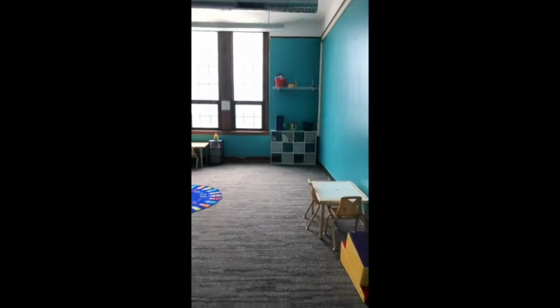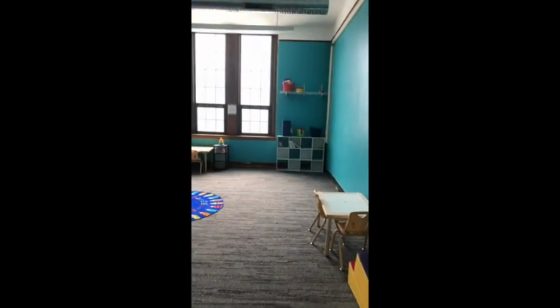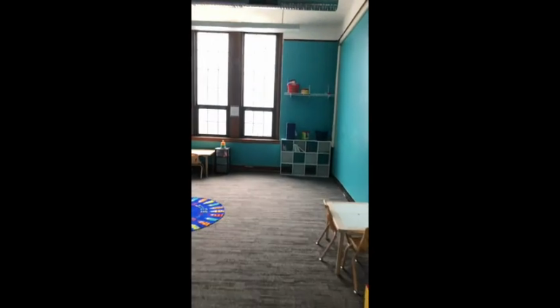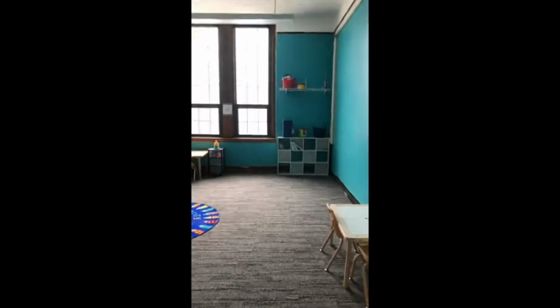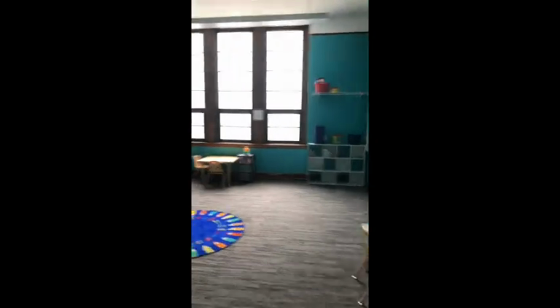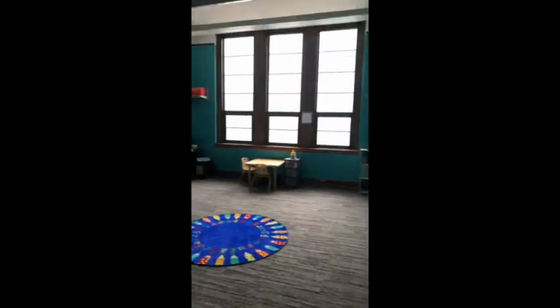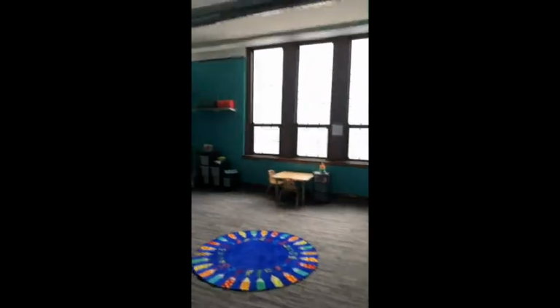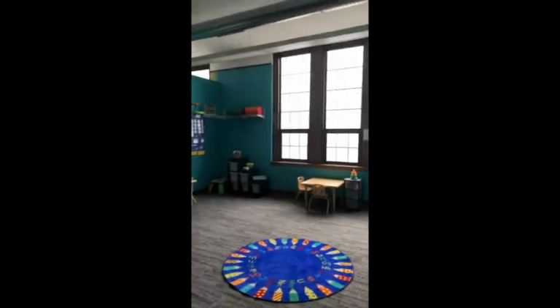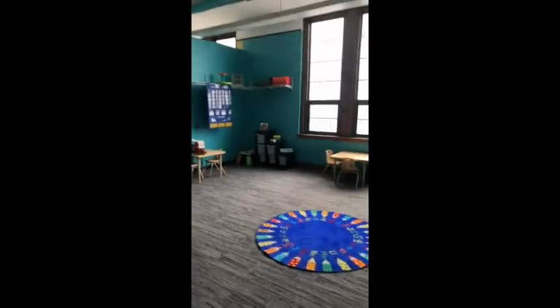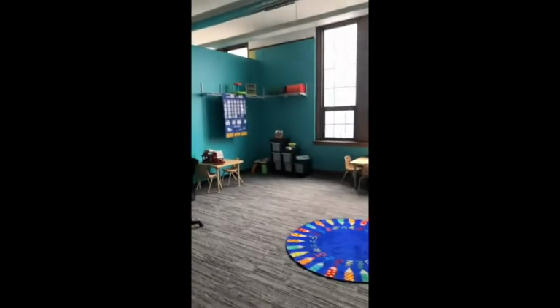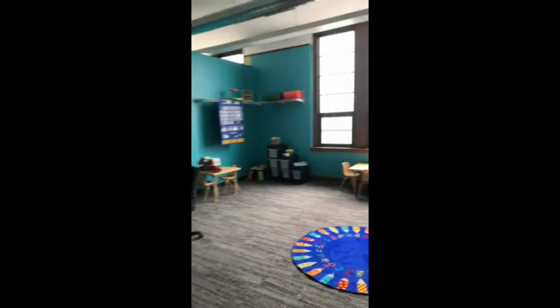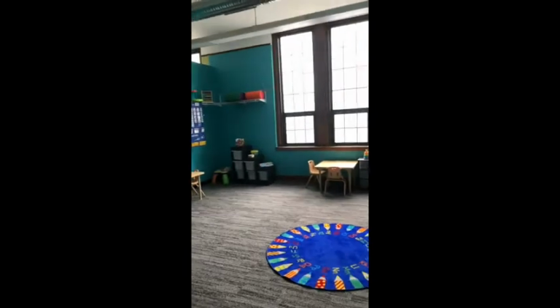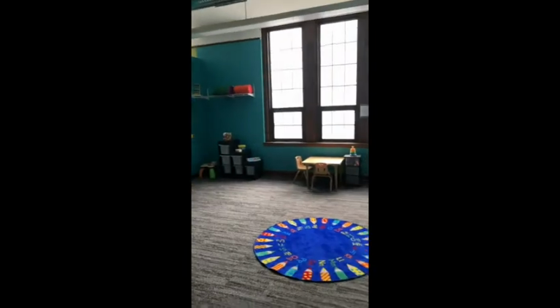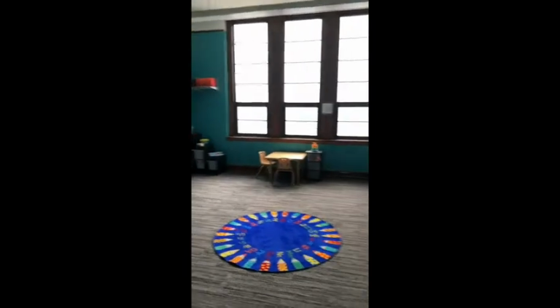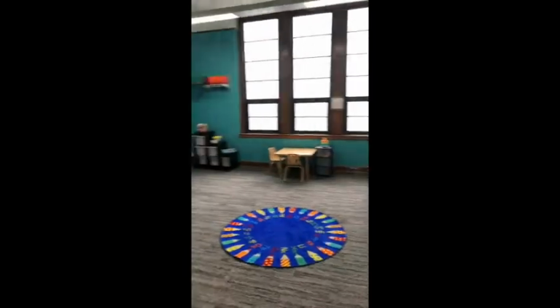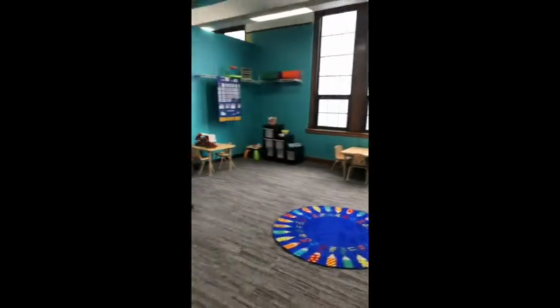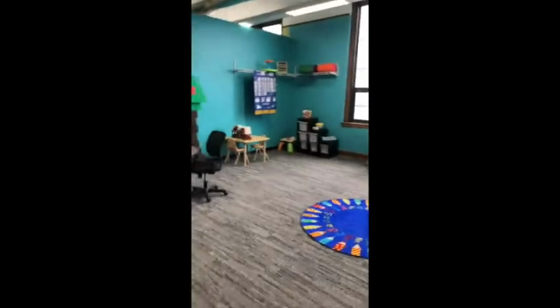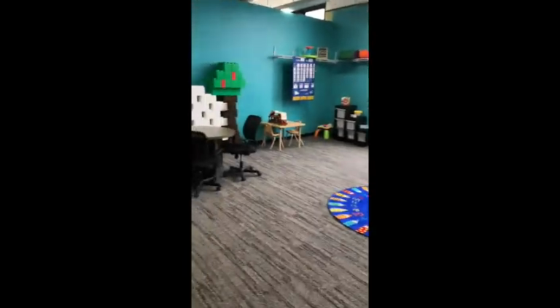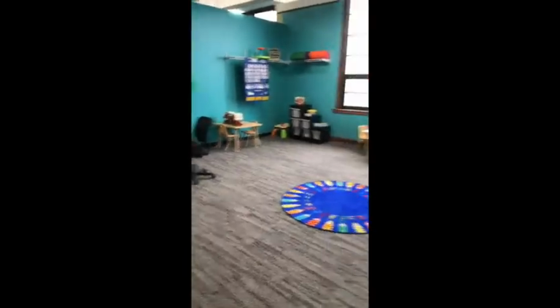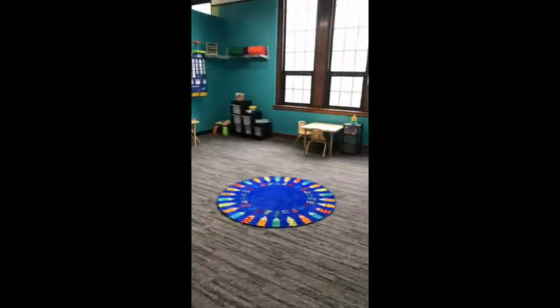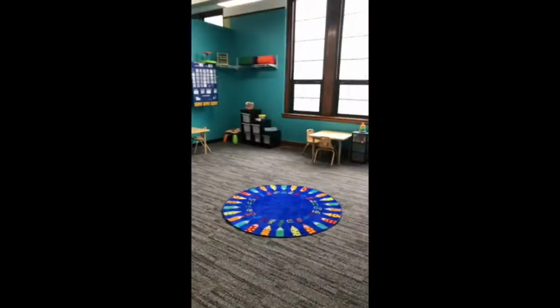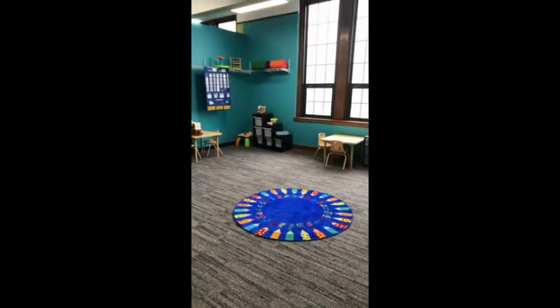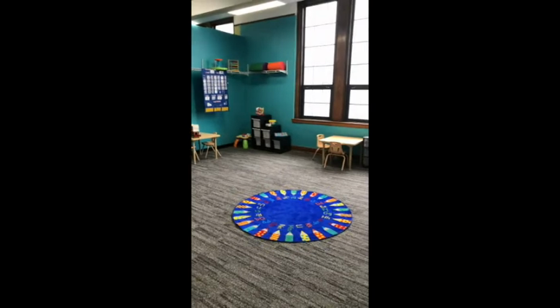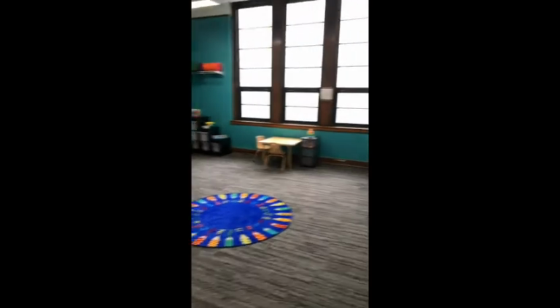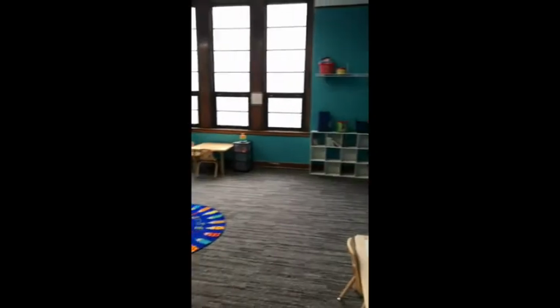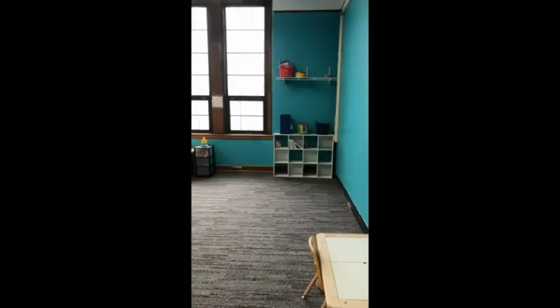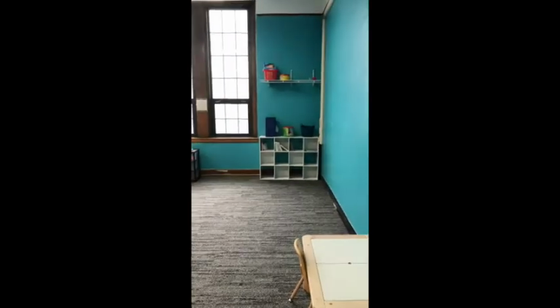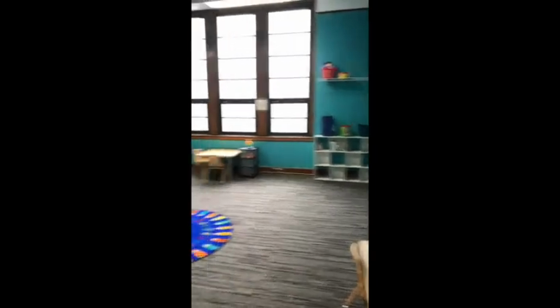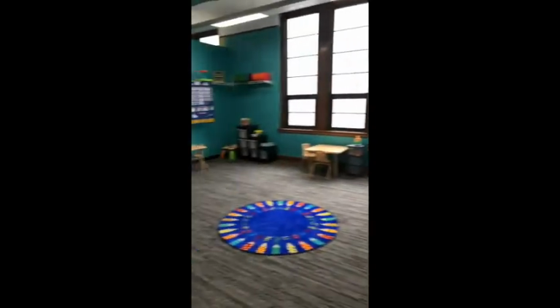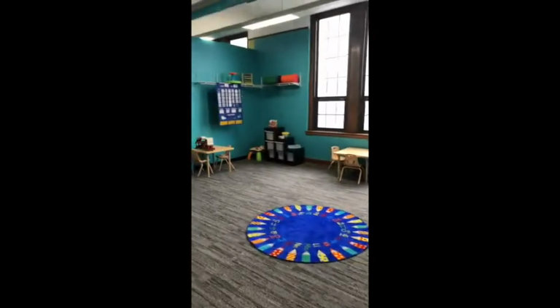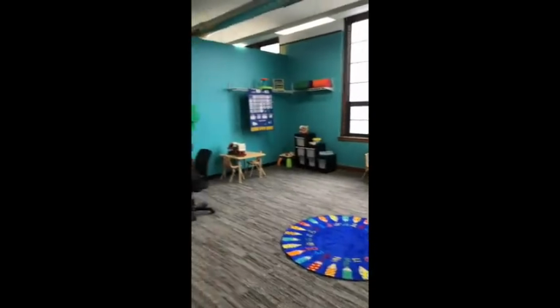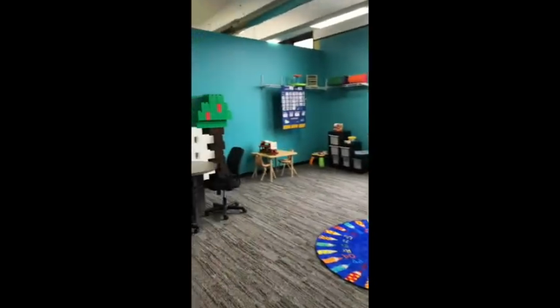And over here is one of our bigger rooms for therapy. Where we could do circle time, where kids can interact, play, and have a little bit more space.